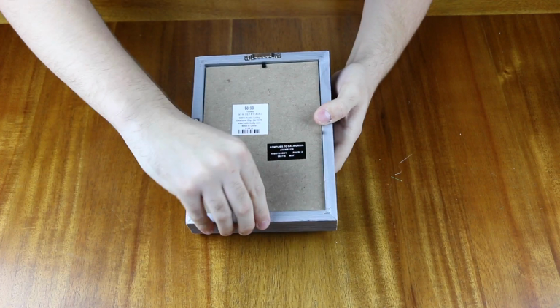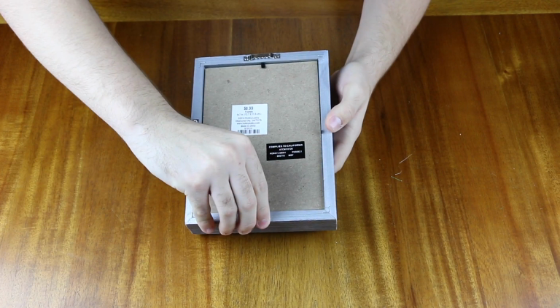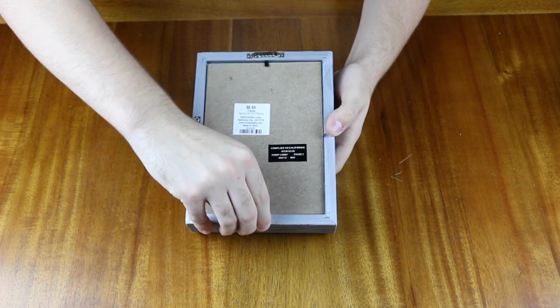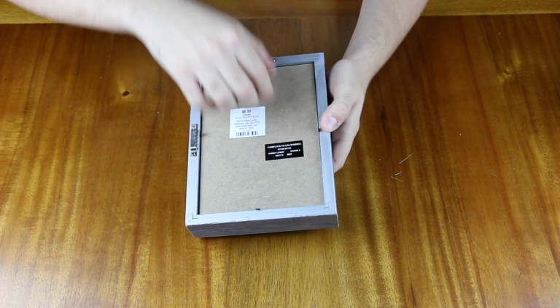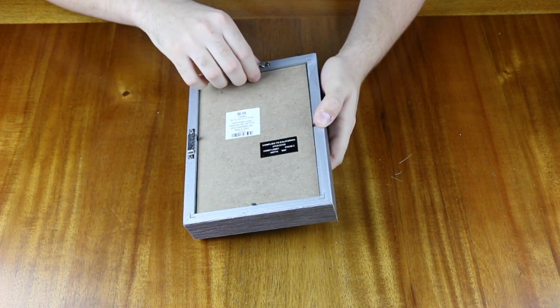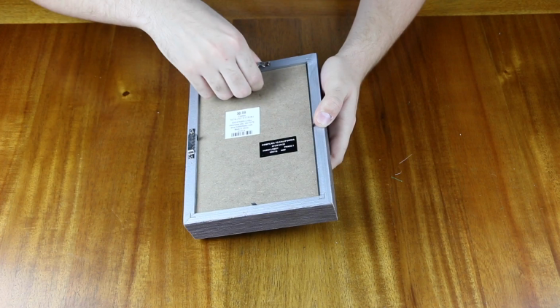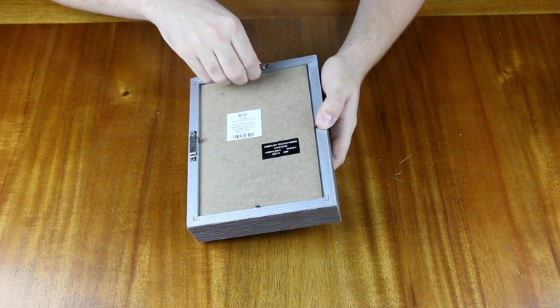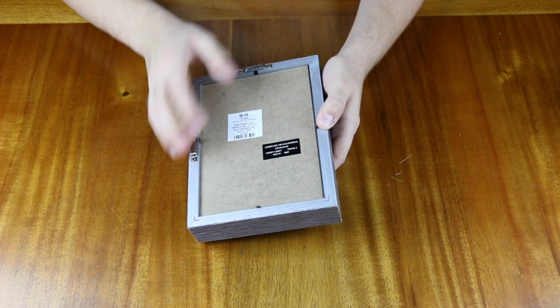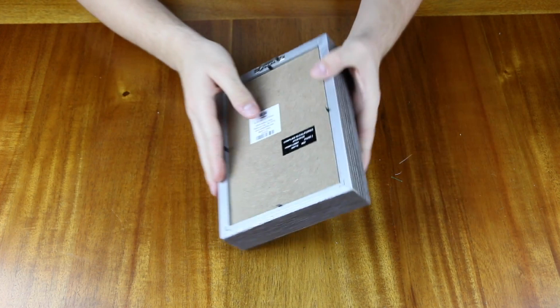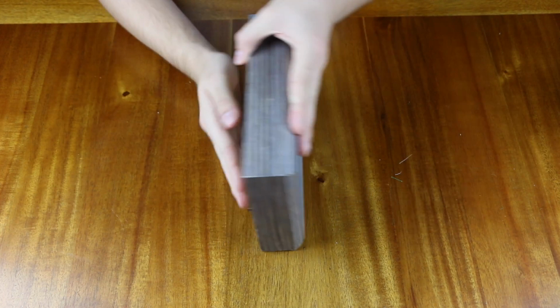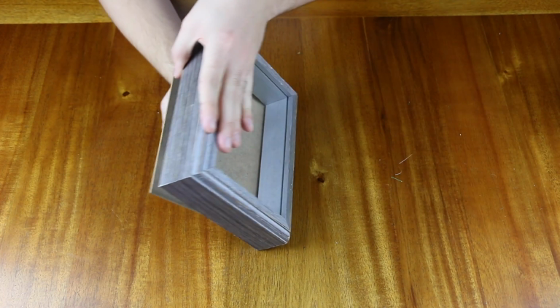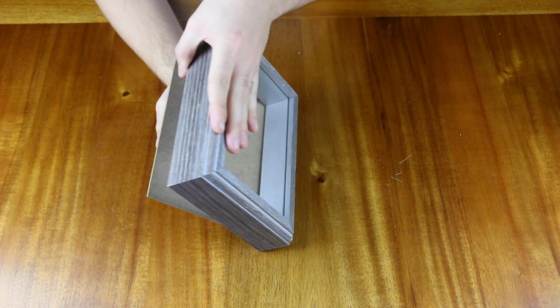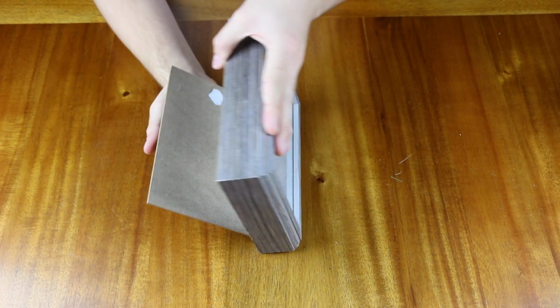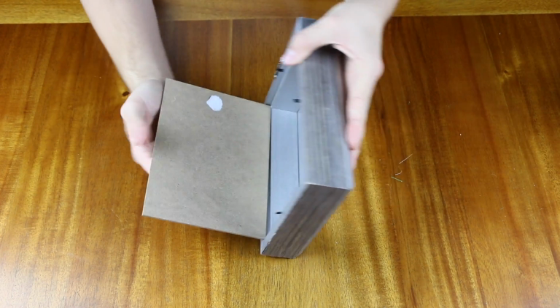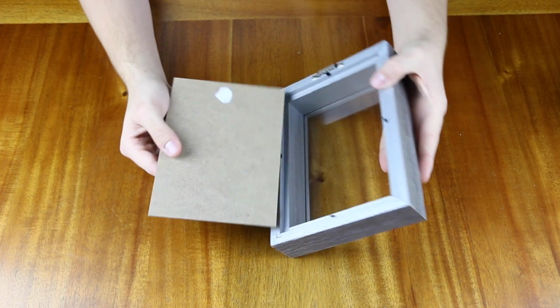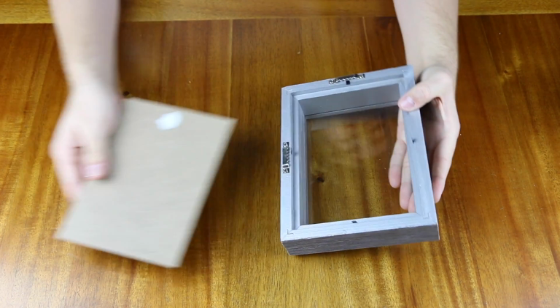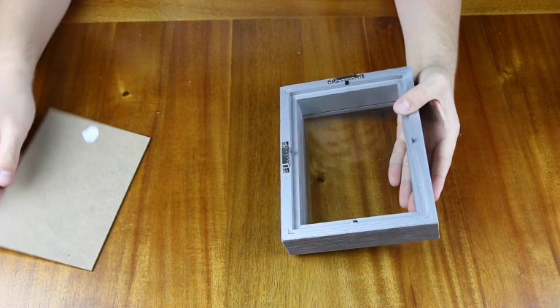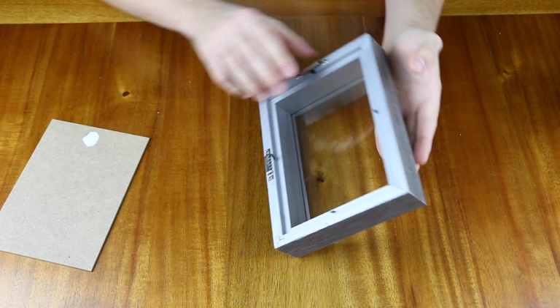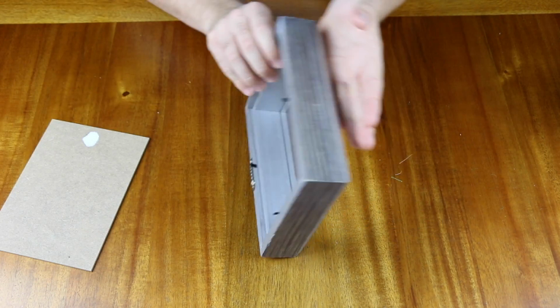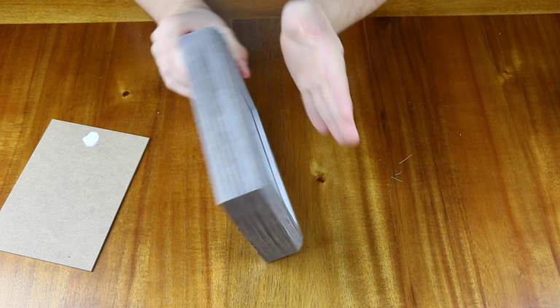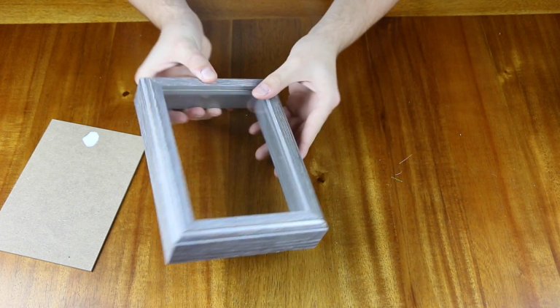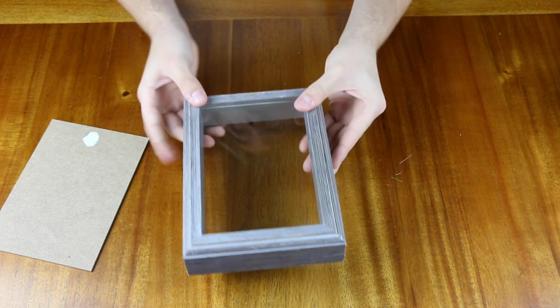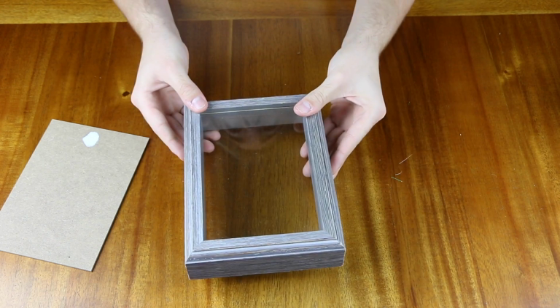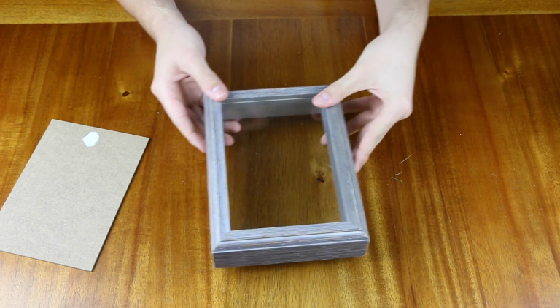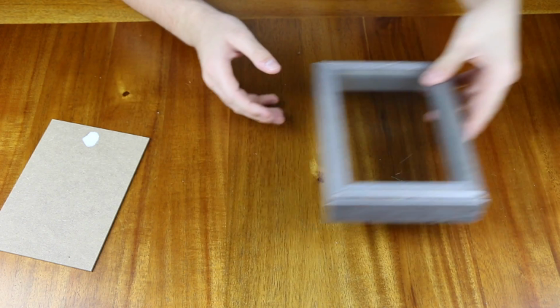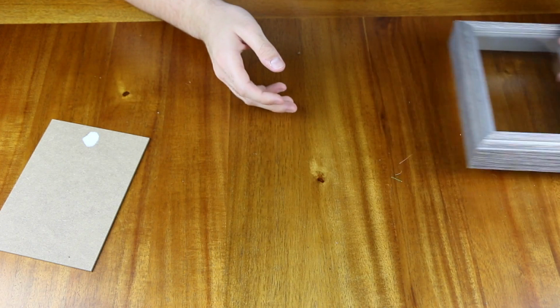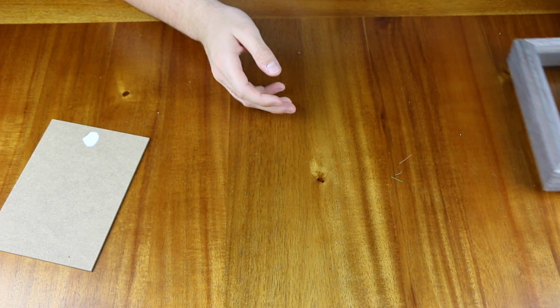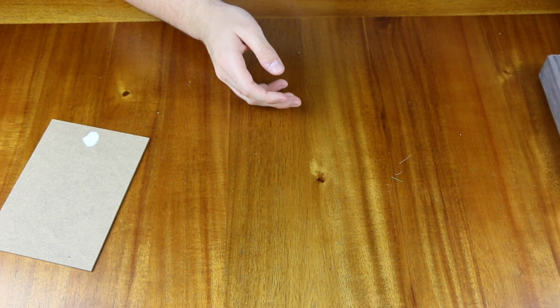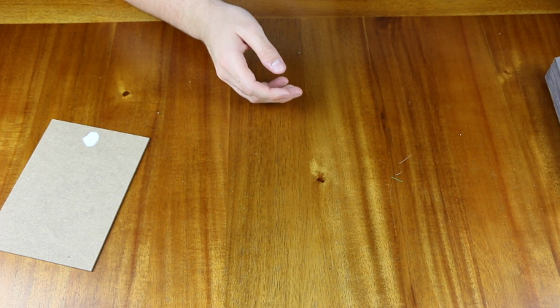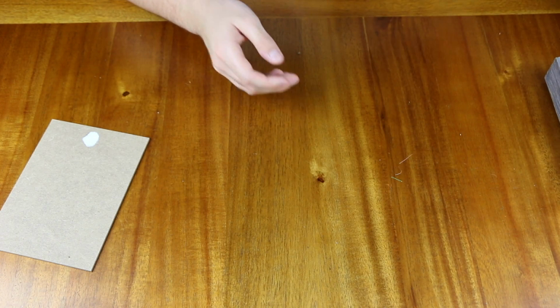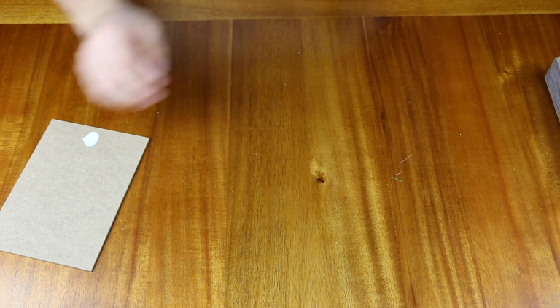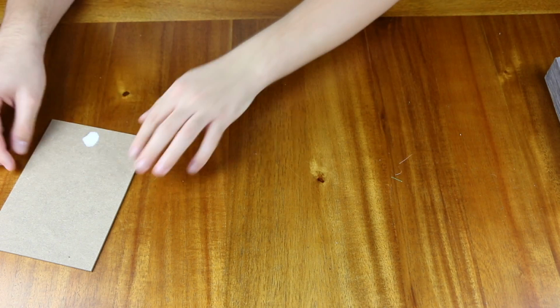The first step is to remove the backing of your shadow box. You should be able to flip it over, pull up some clips or unscrew some screws — do whatever you need to do to remove the back plate. Then set the top of the shadow box aside for now.